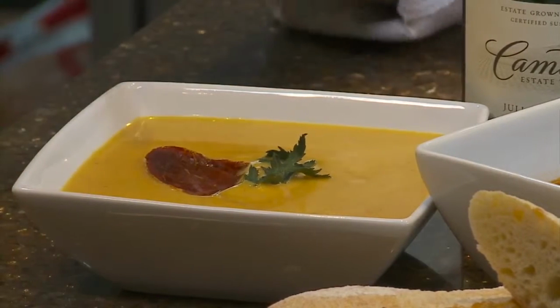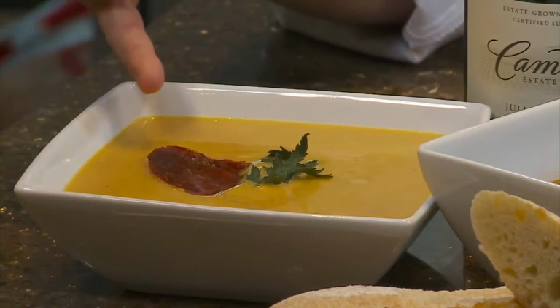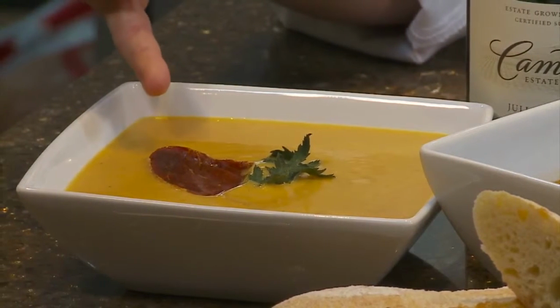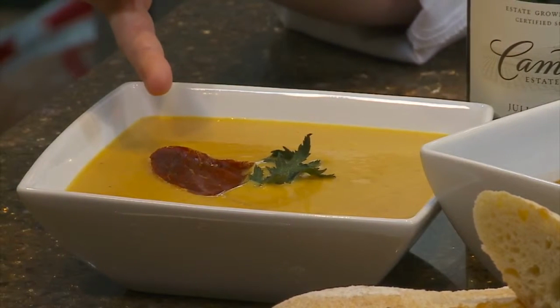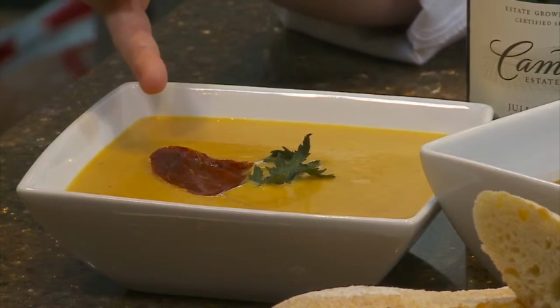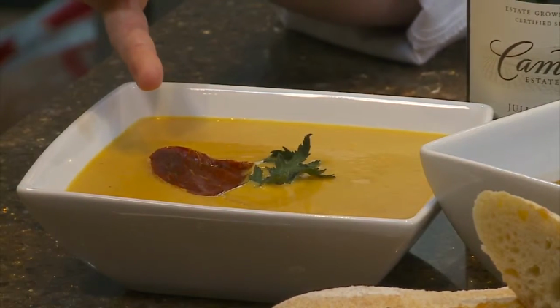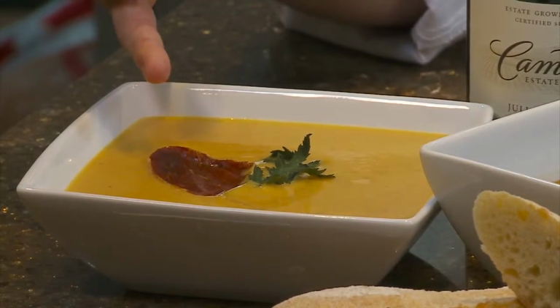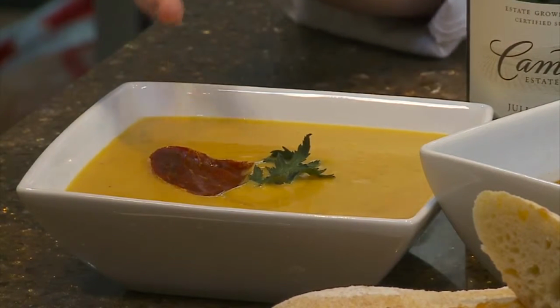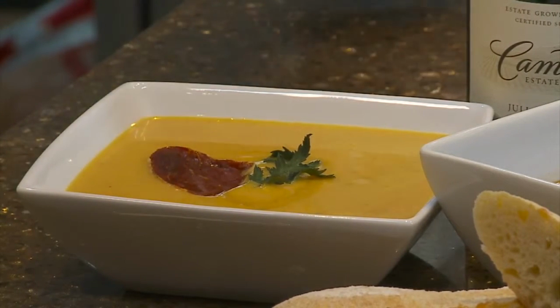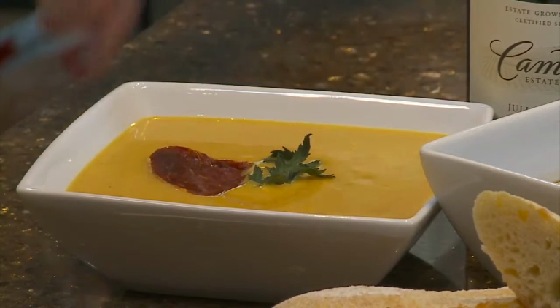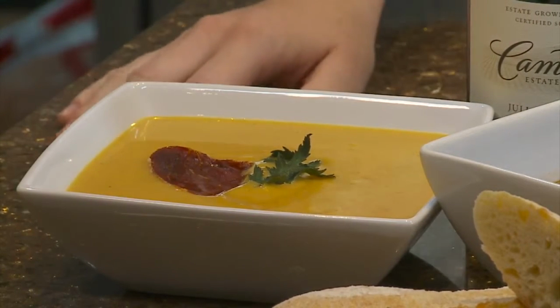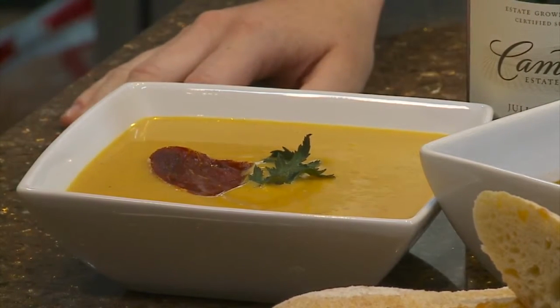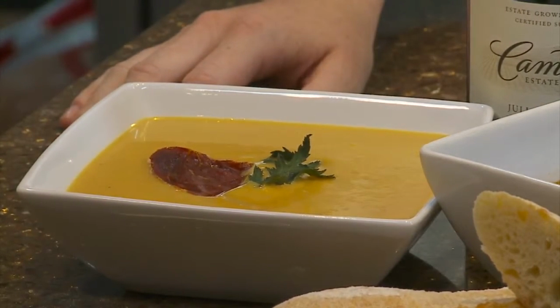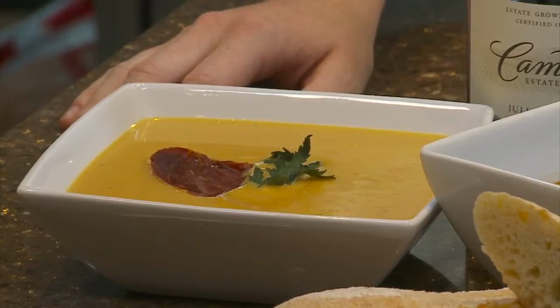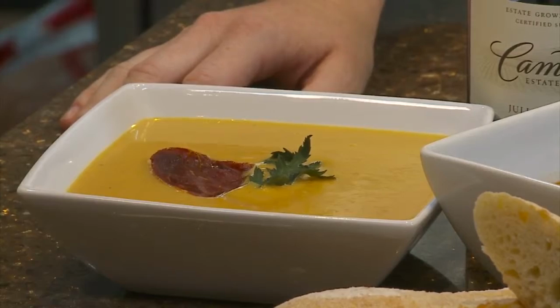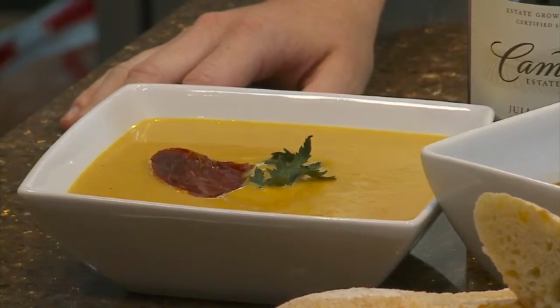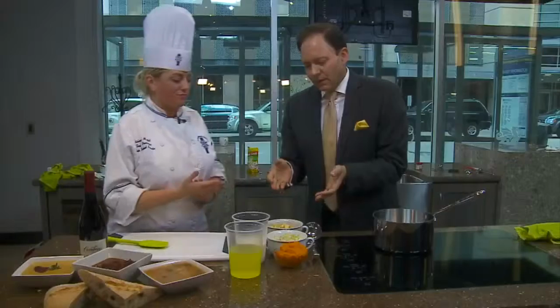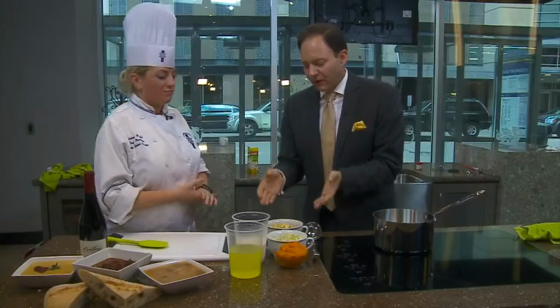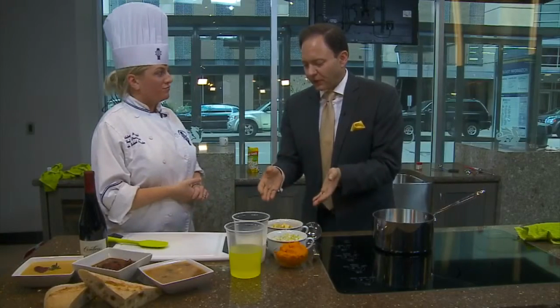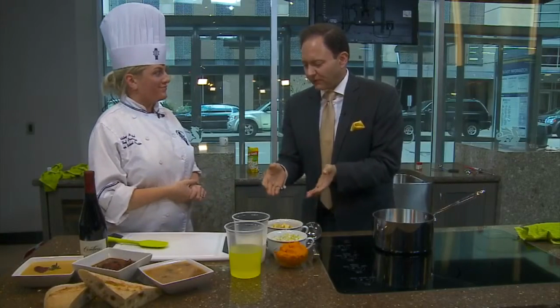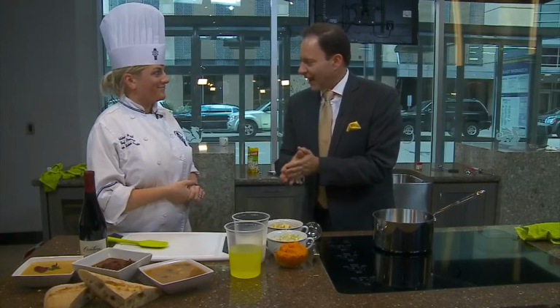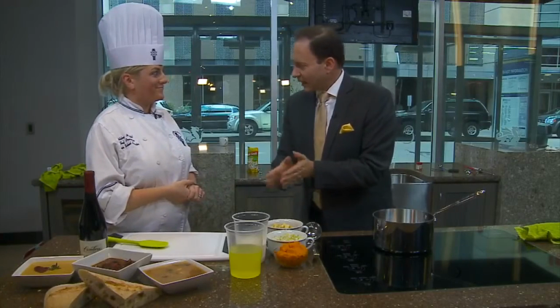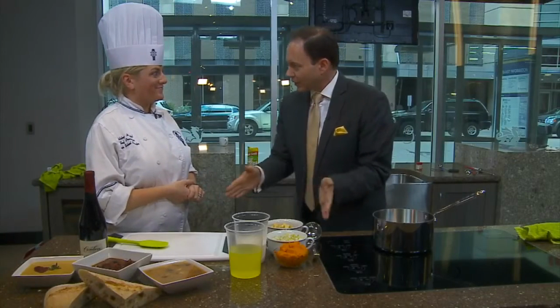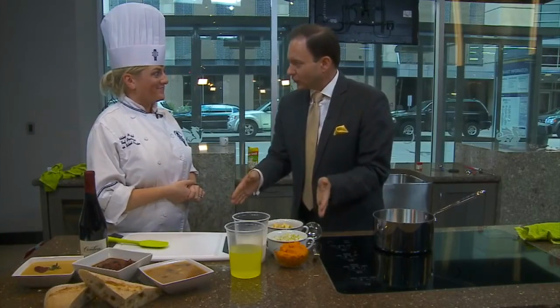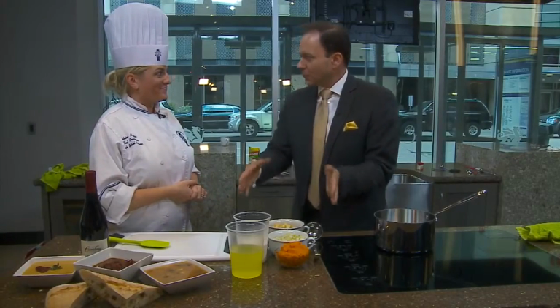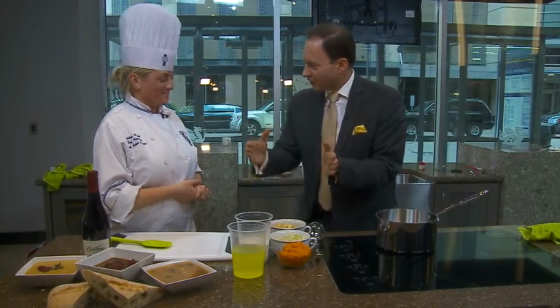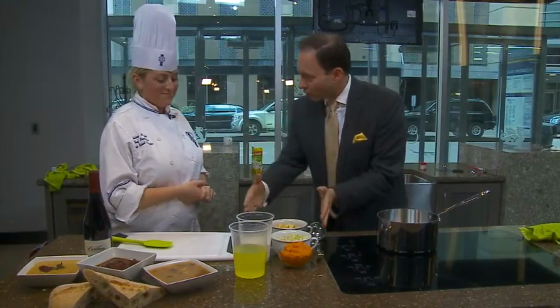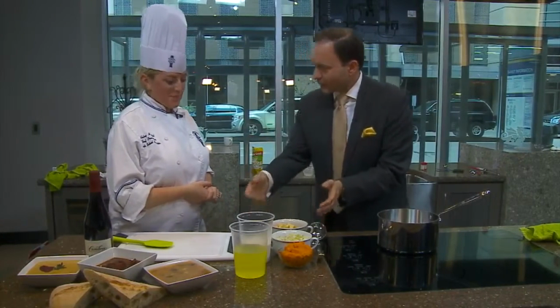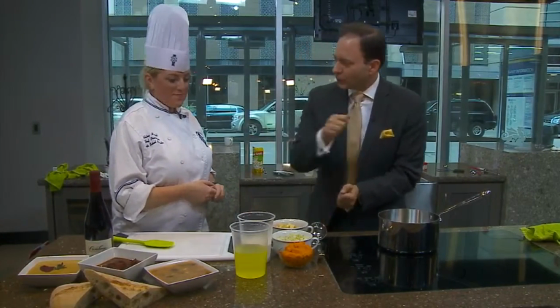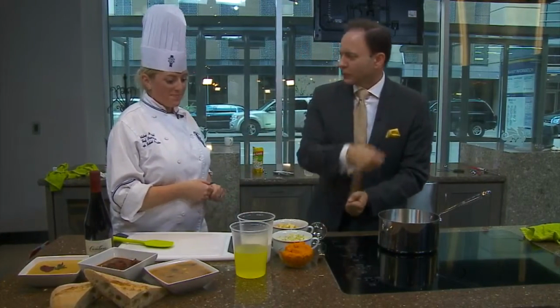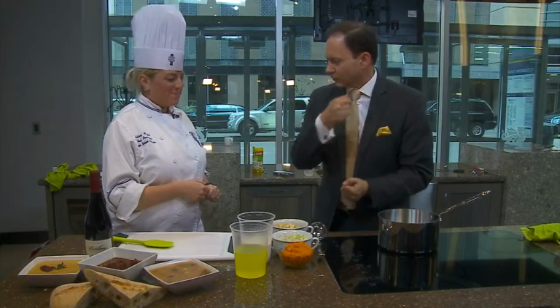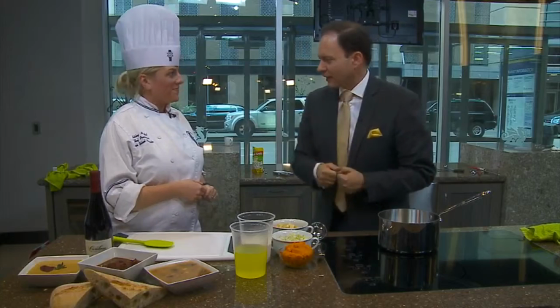We just took some prosciutto and caramelized it up a bit — that's what we're going to do now. Chef, you've done this exactly how I like to do soup: you have it all ready to go so you can just rock it.